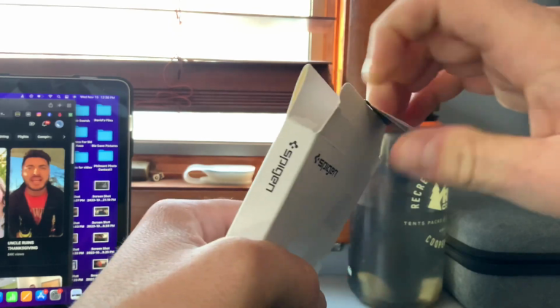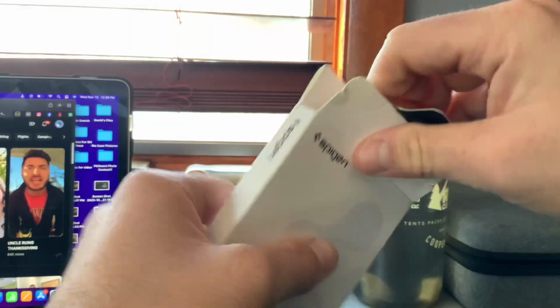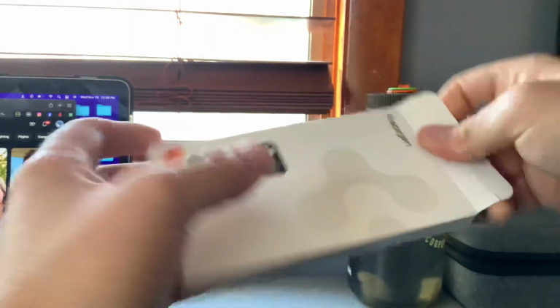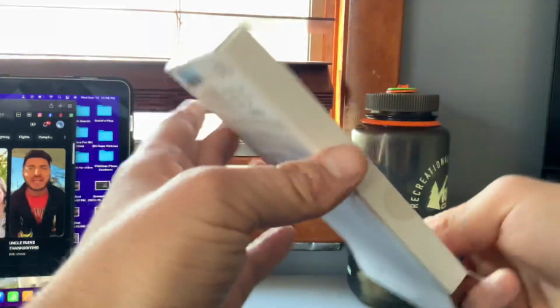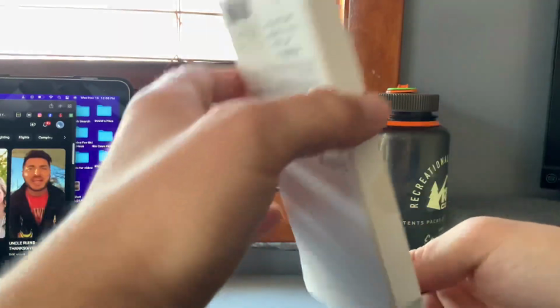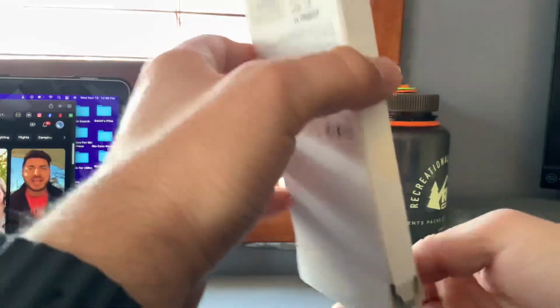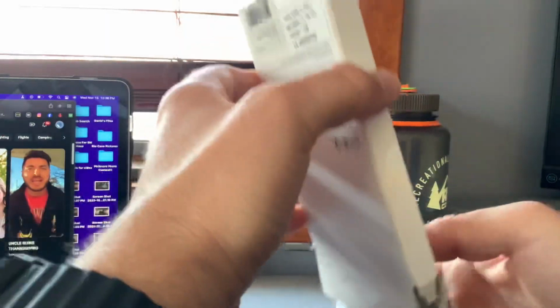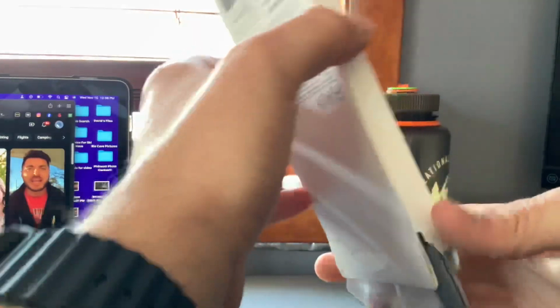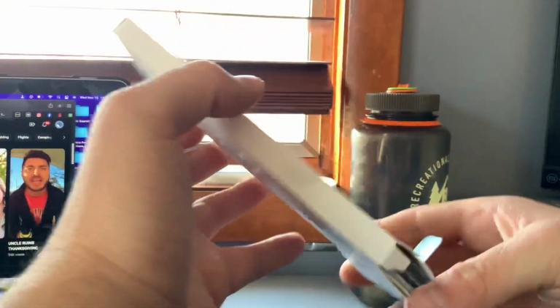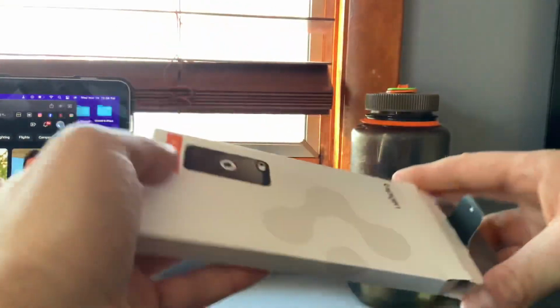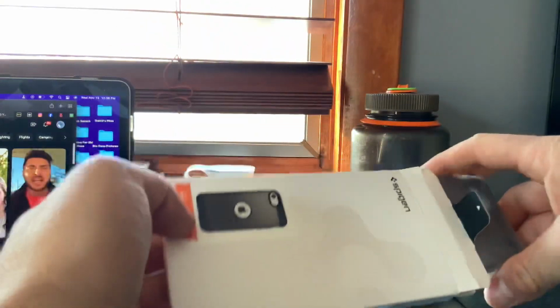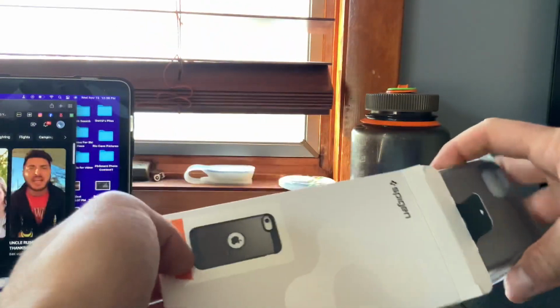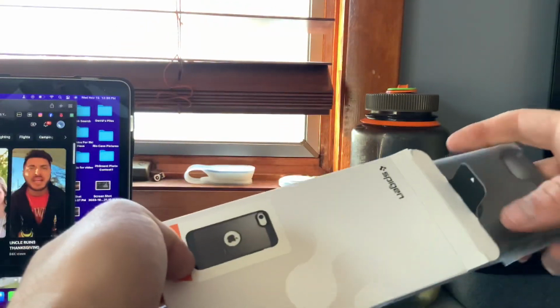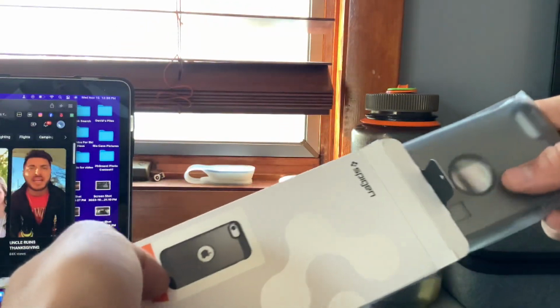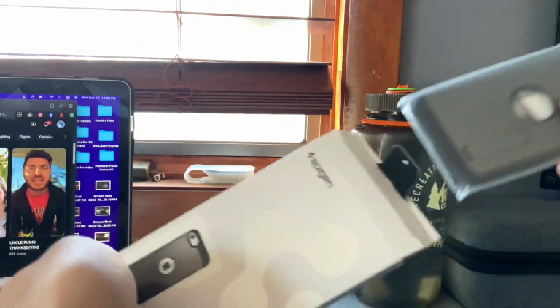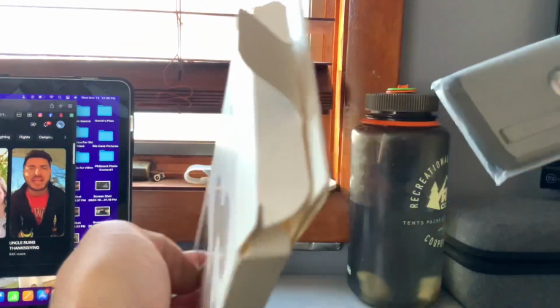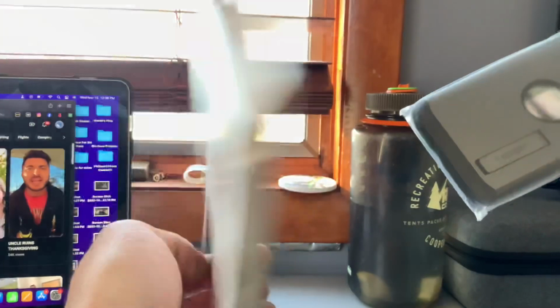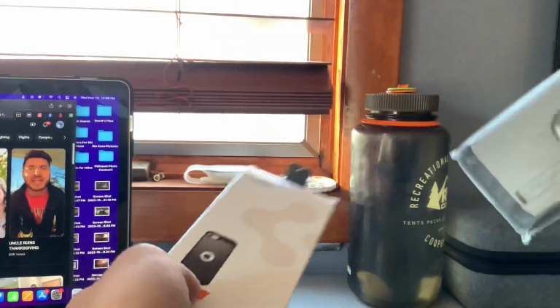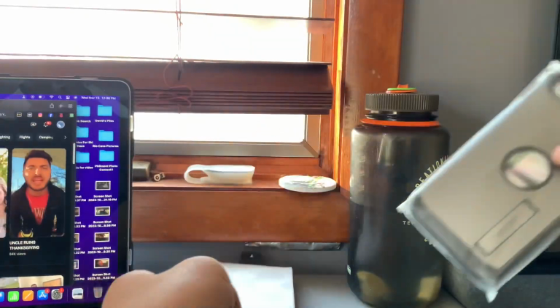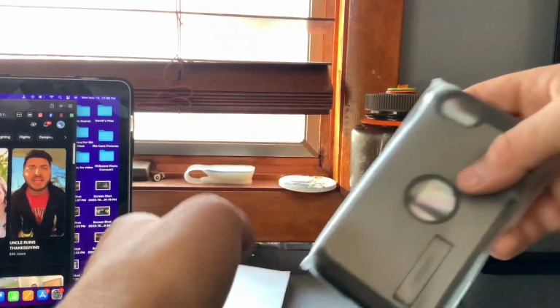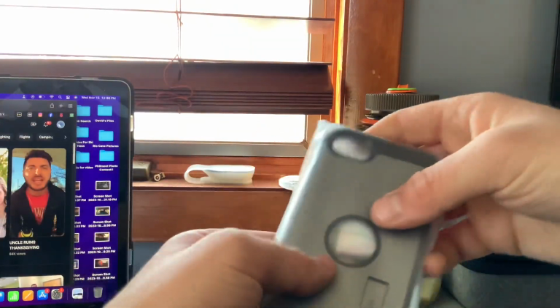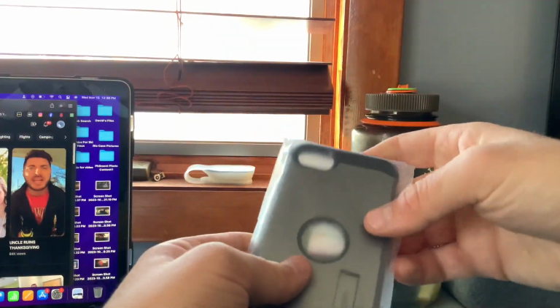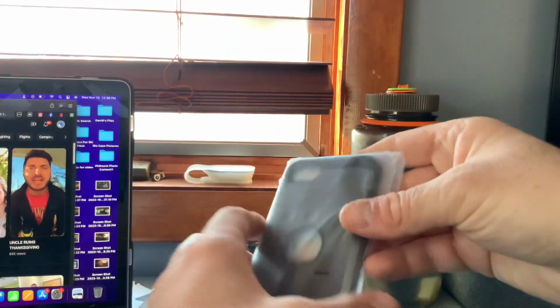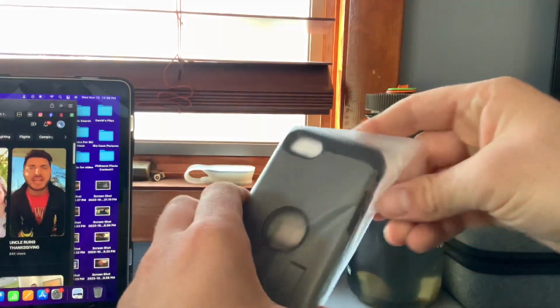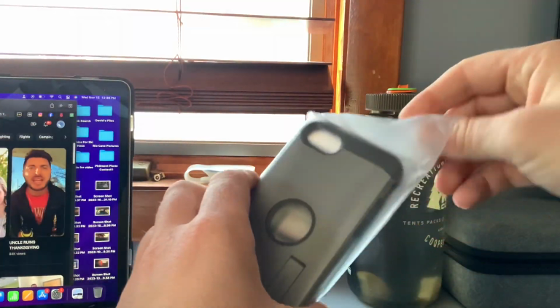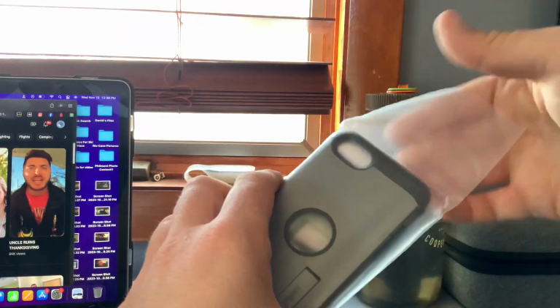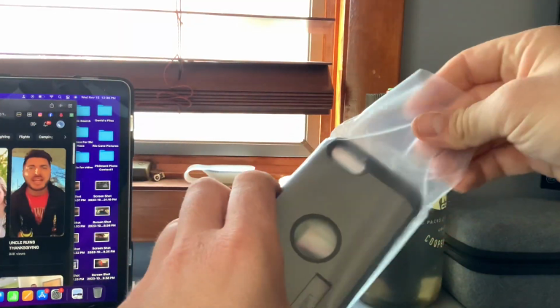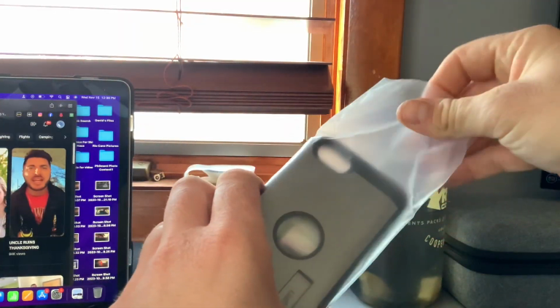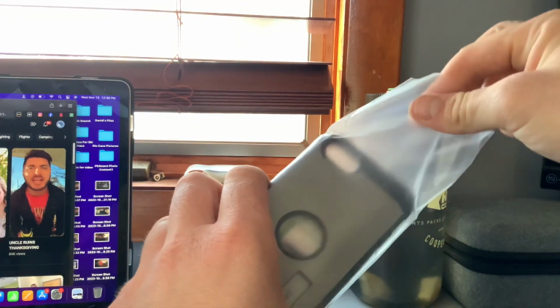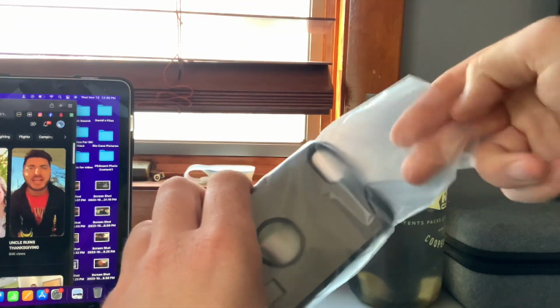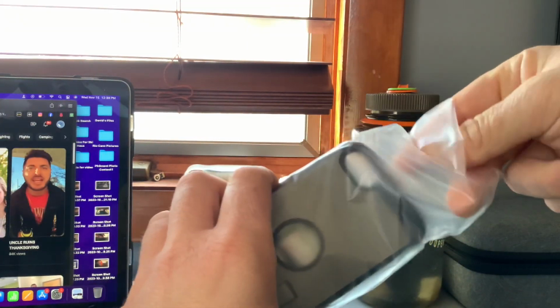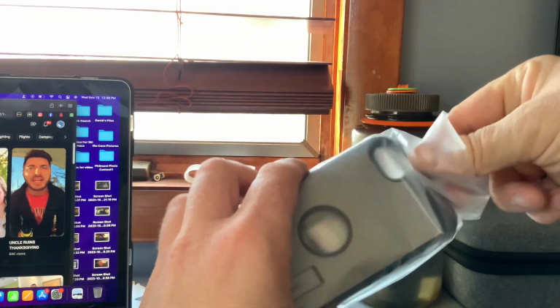Nice packaging. I got the gunmetal one. I used to have this case on my 6 Plus, and it looks exactly like it — the color.